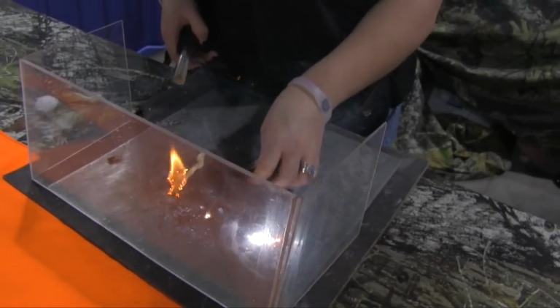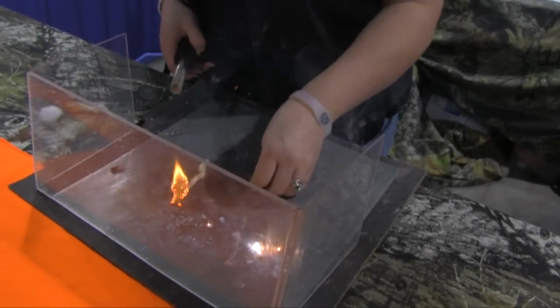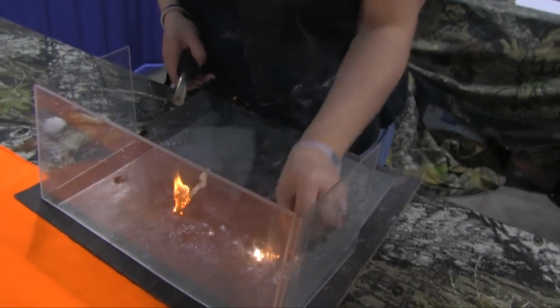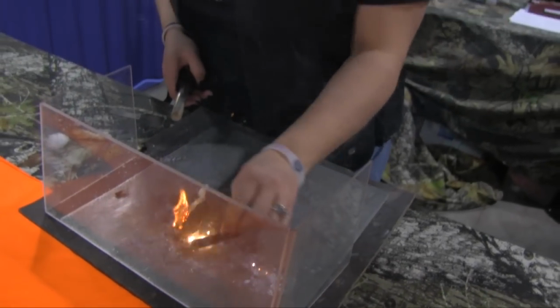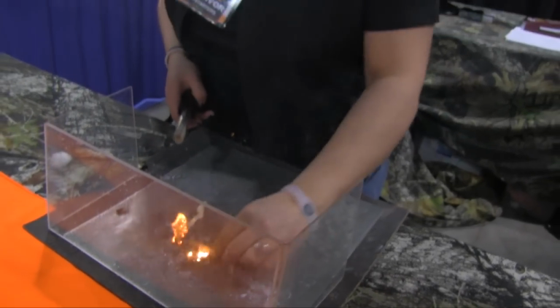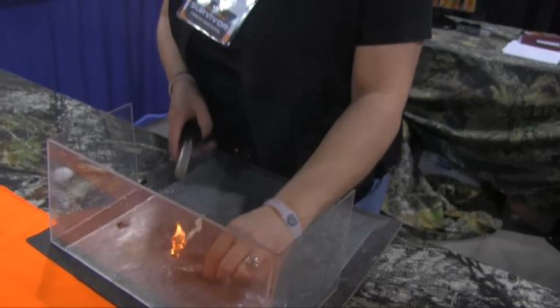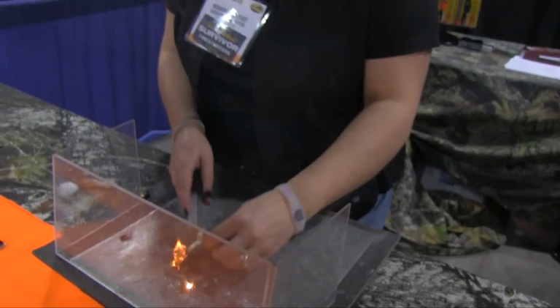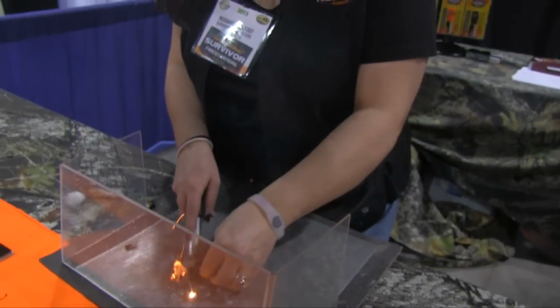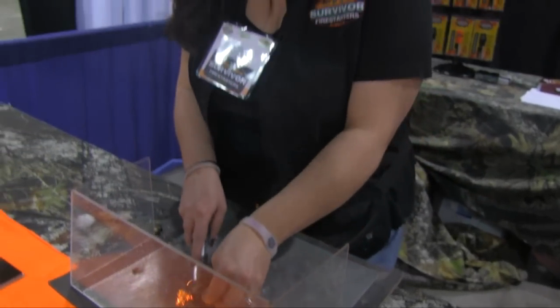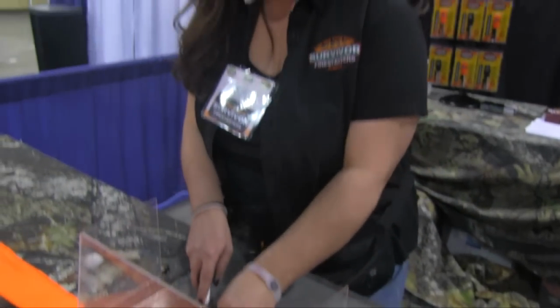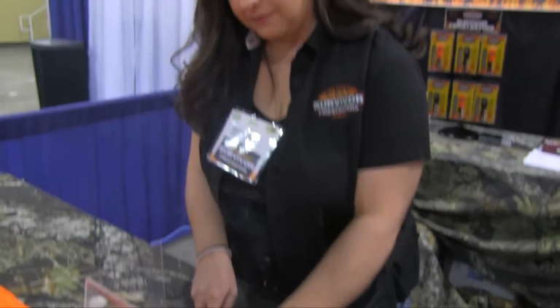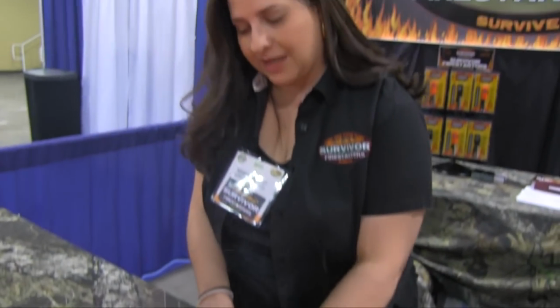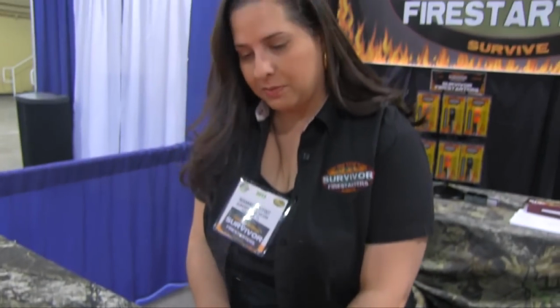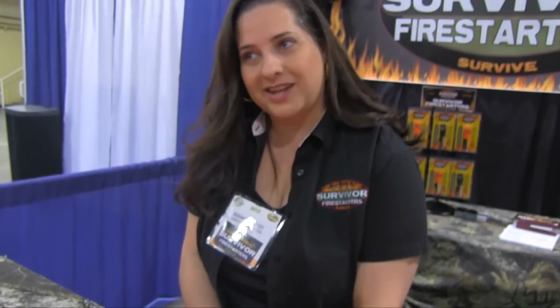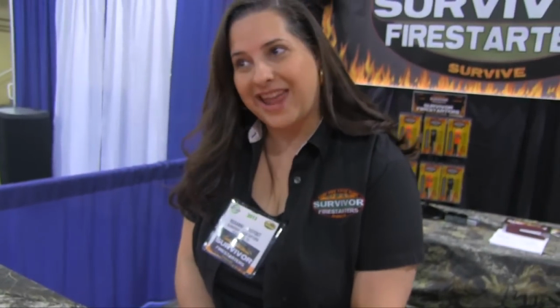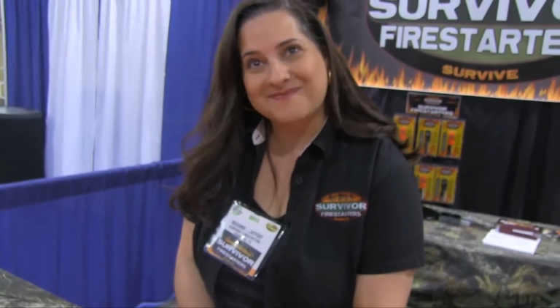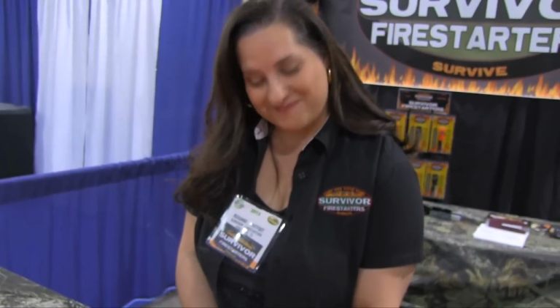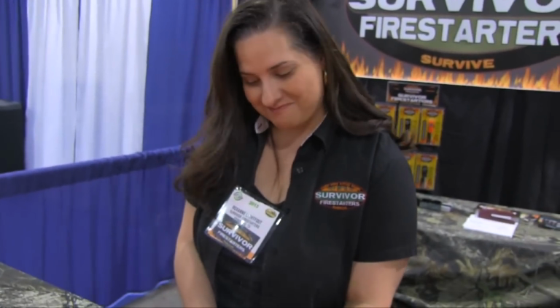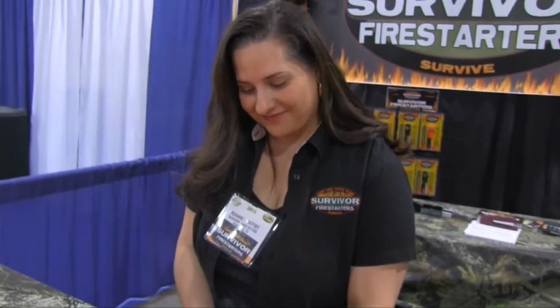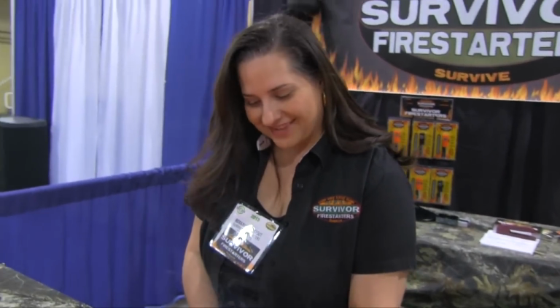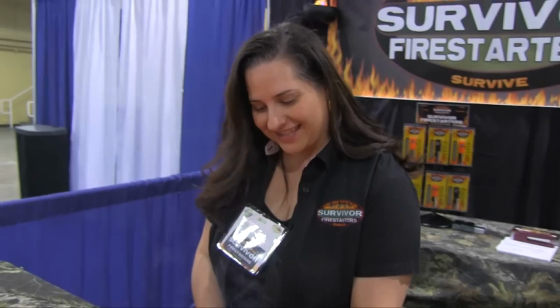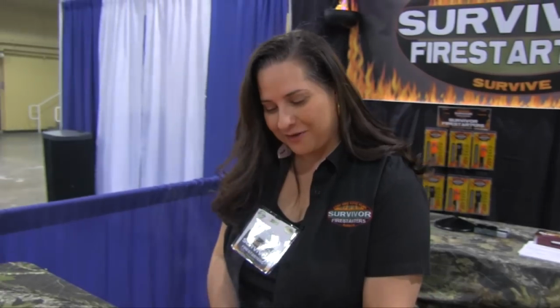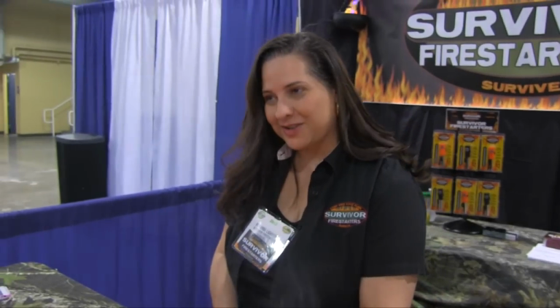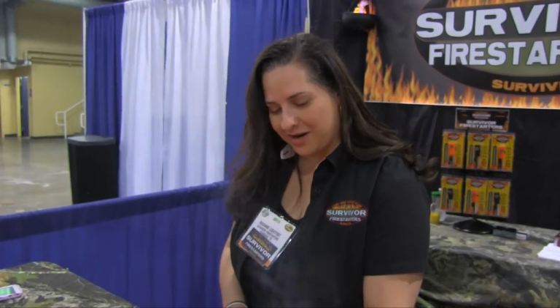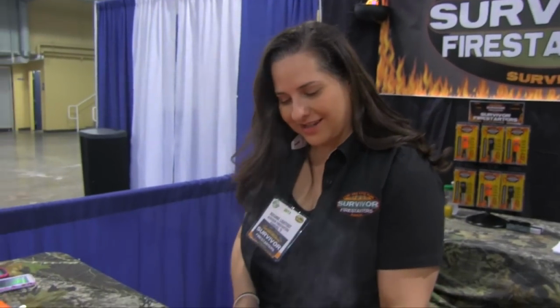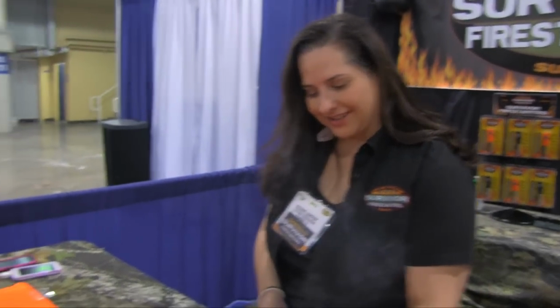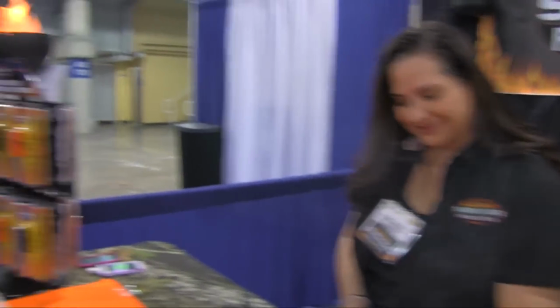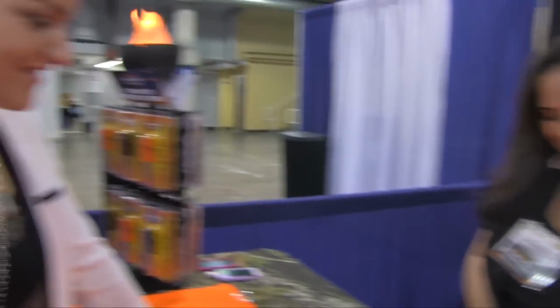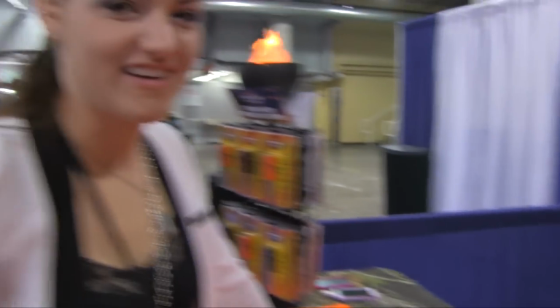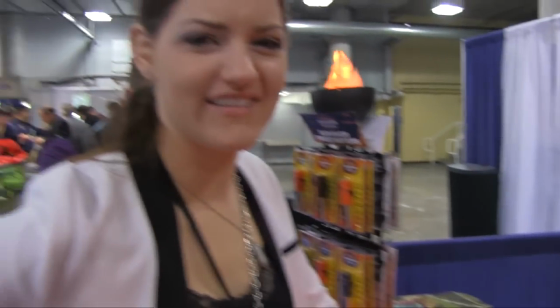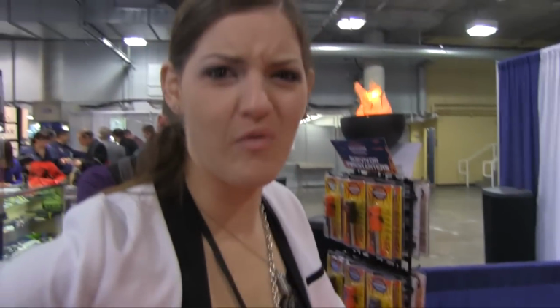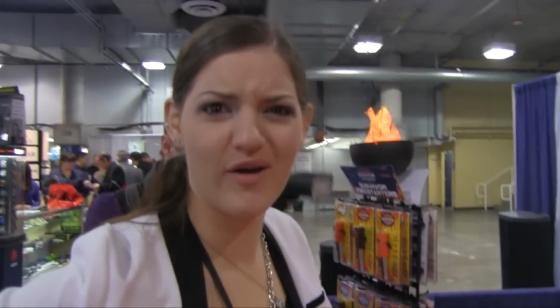So no matter what the weather, what the temperature, you'll be able to have a fire, stay warm, live another day. That's how our fire starter works. I want one.